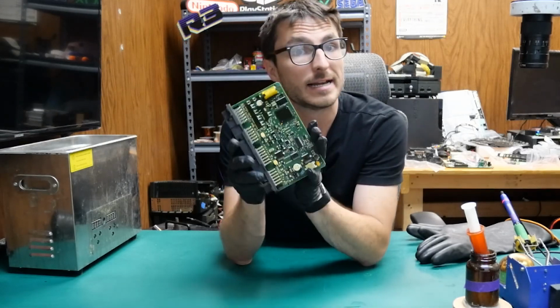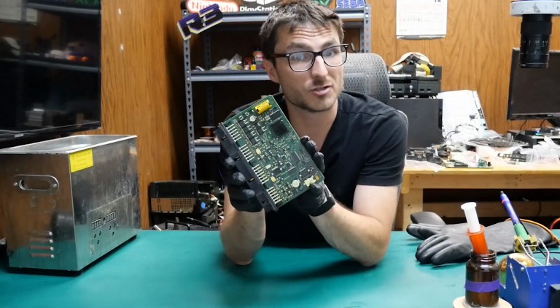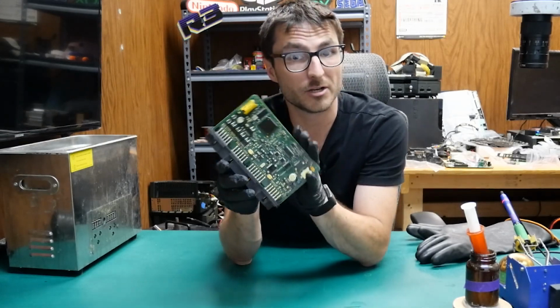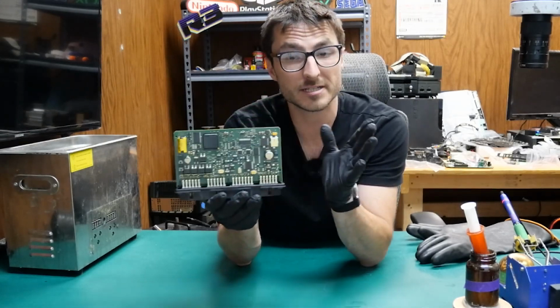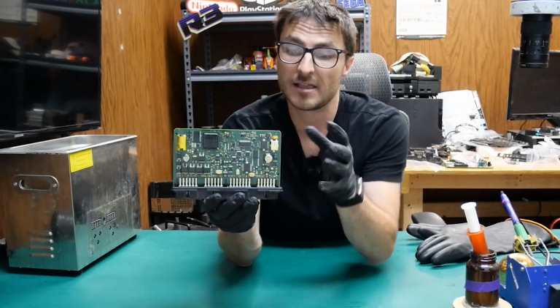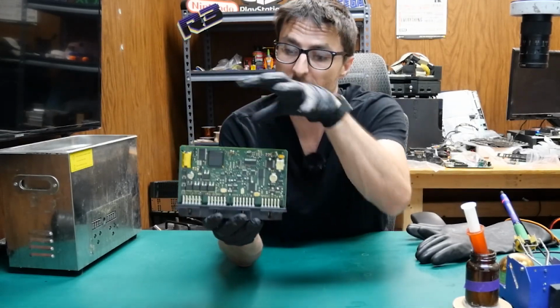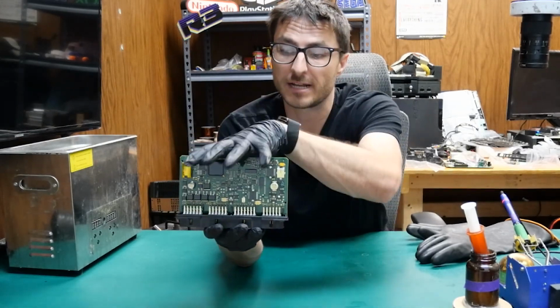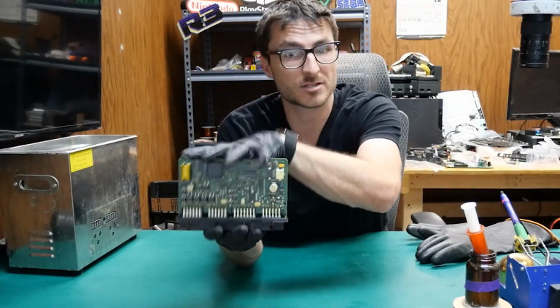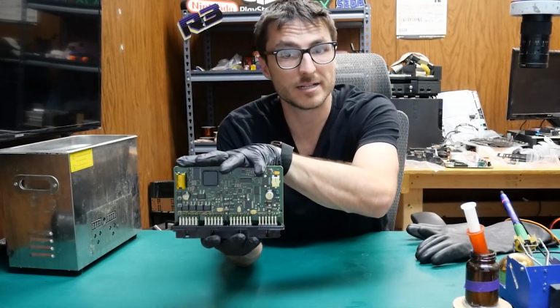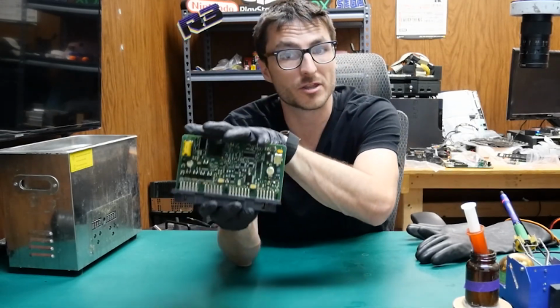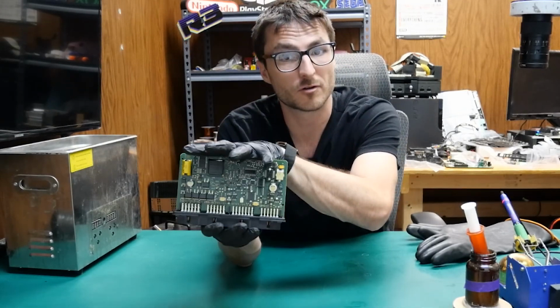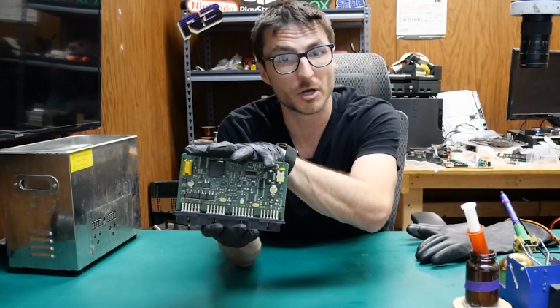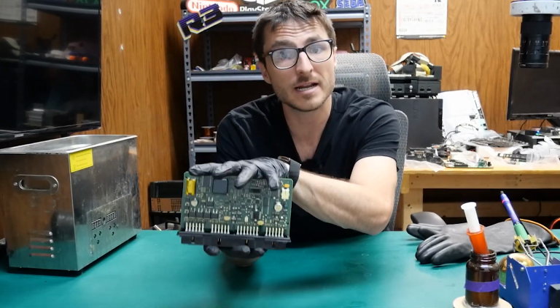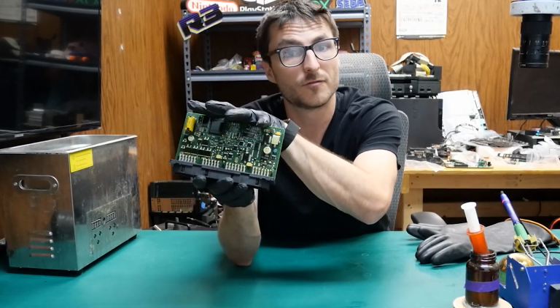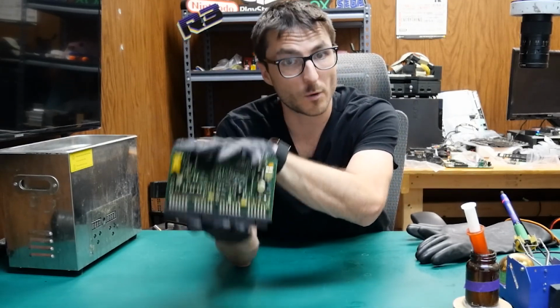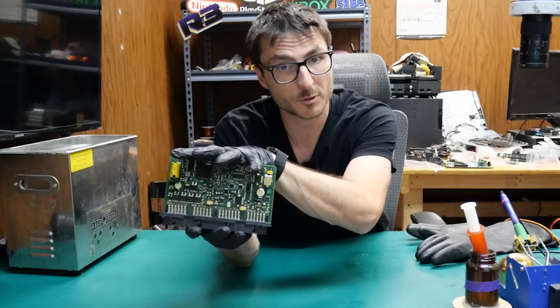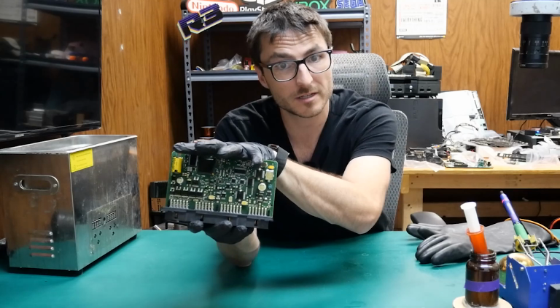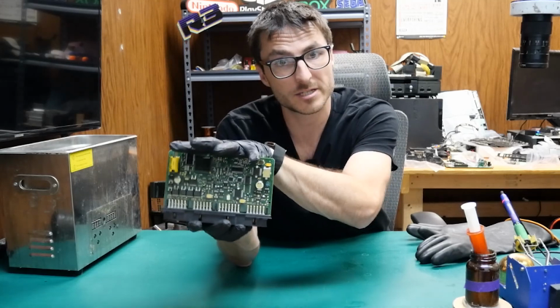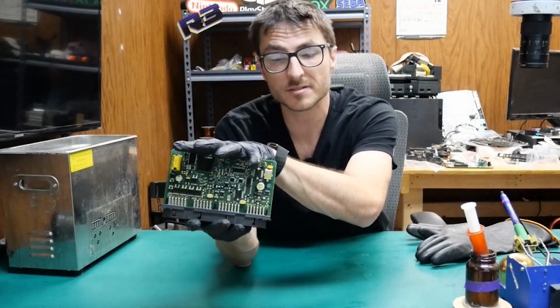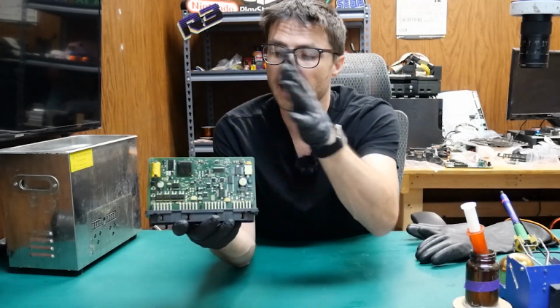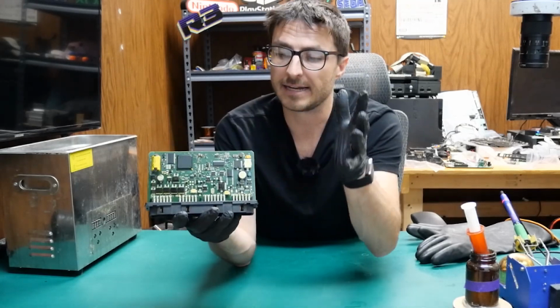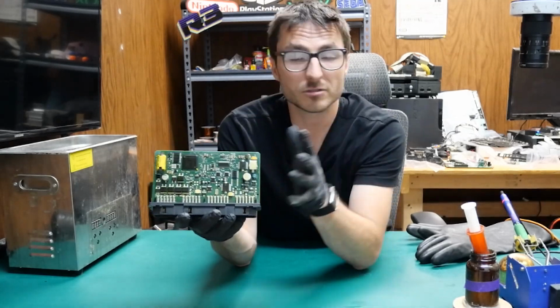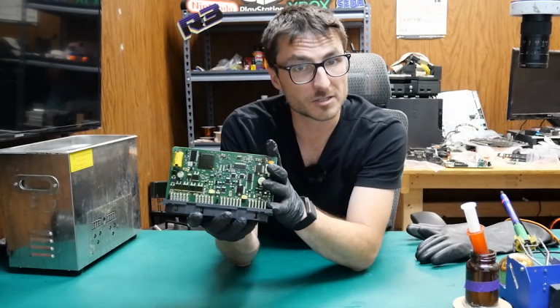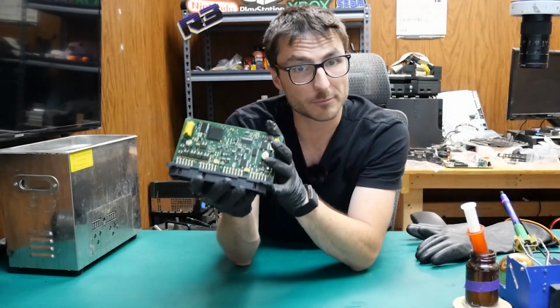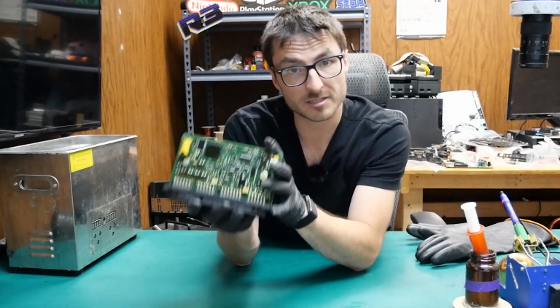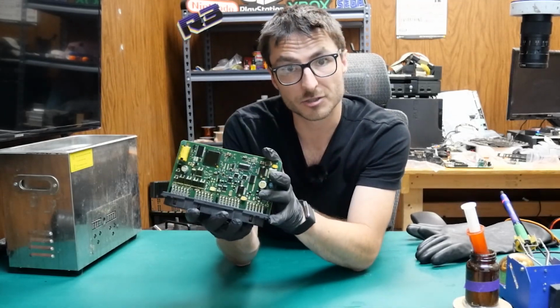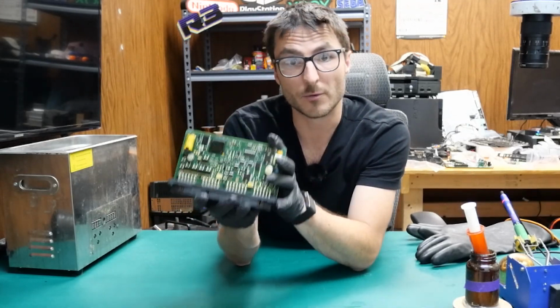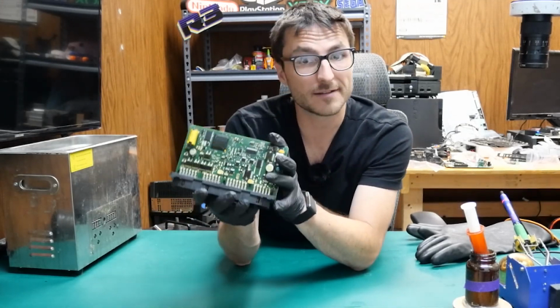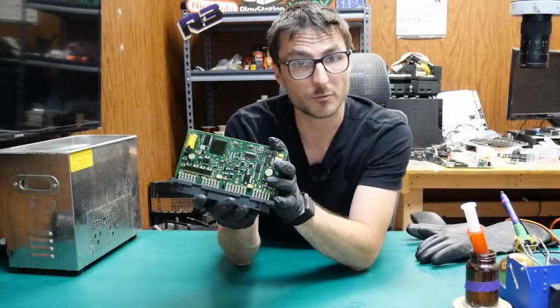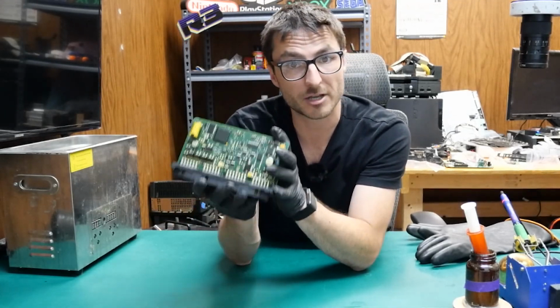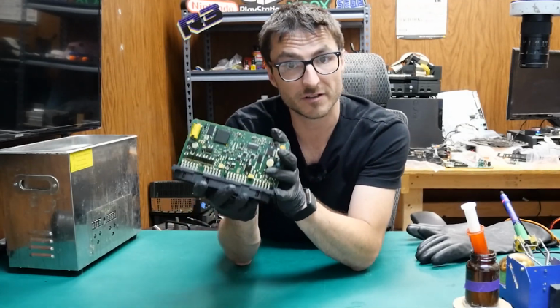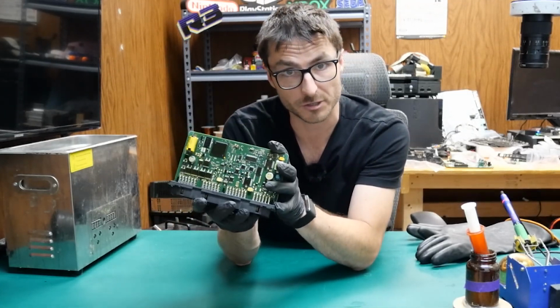As you may notice, this board is coated with conformal coating for weatherproofing reasons. In order for us to properly solder to it, we do have to remove that coating first.